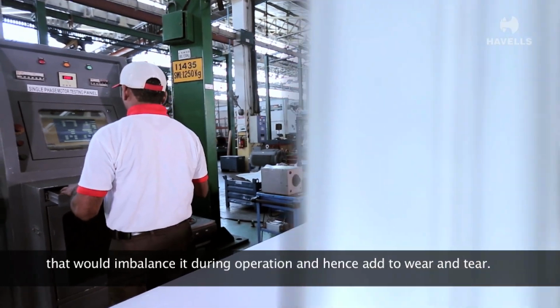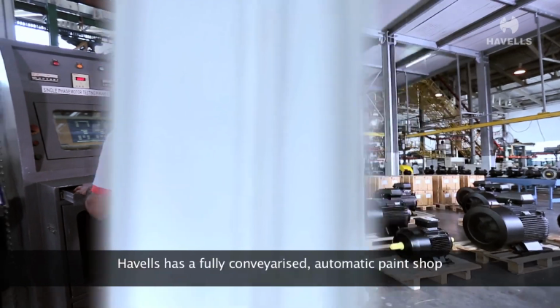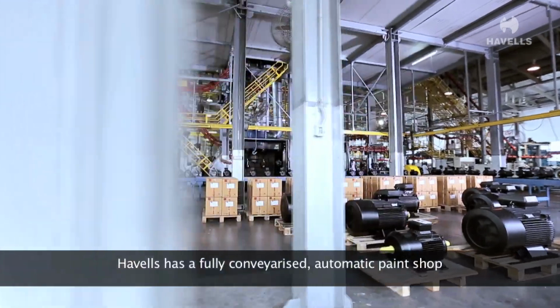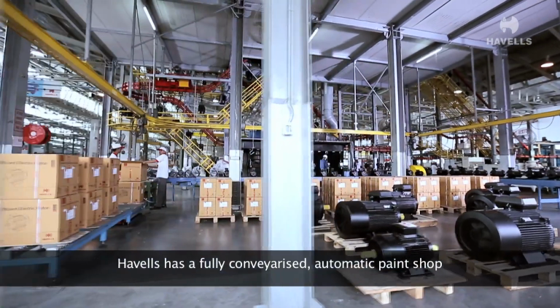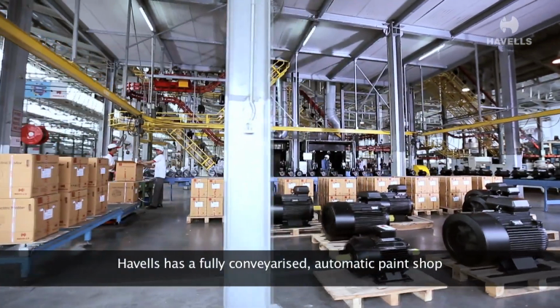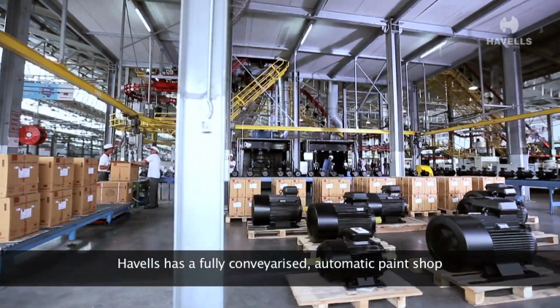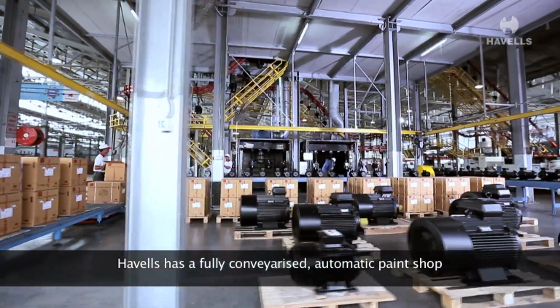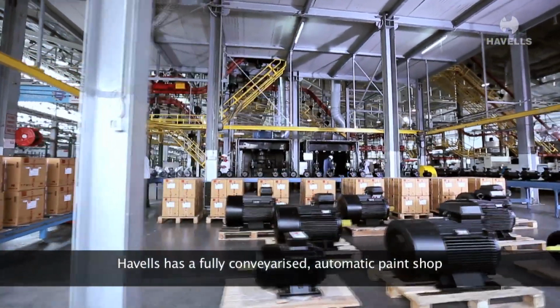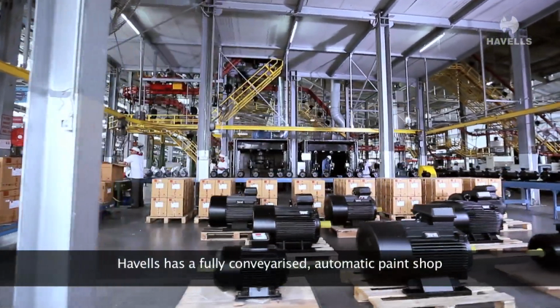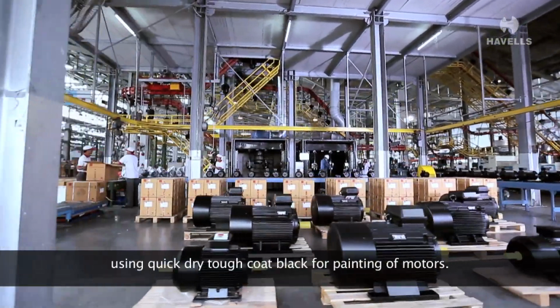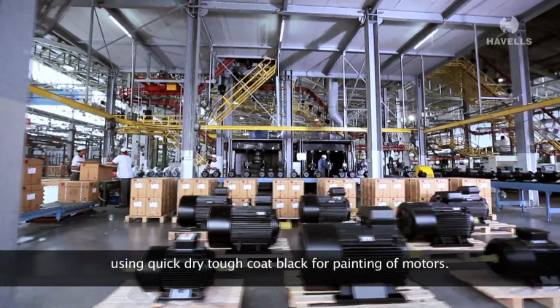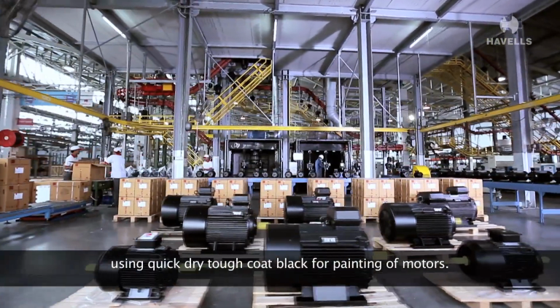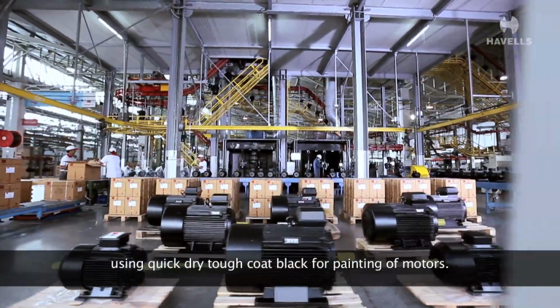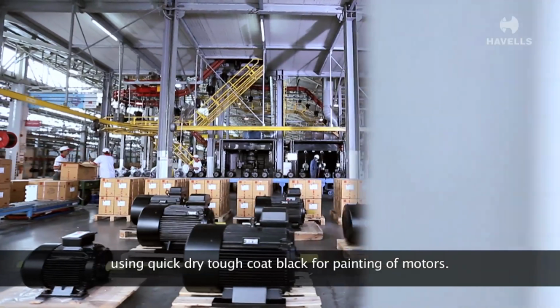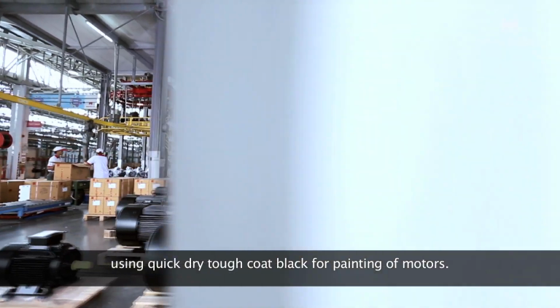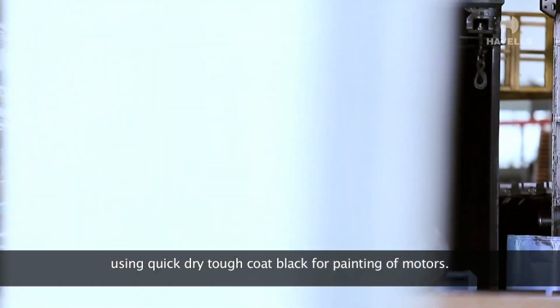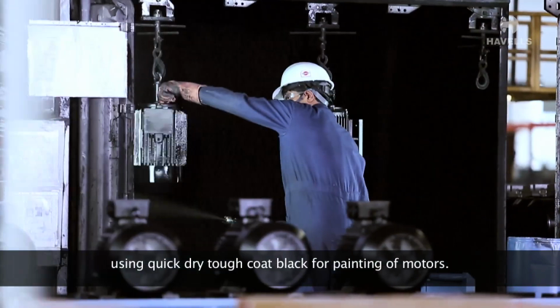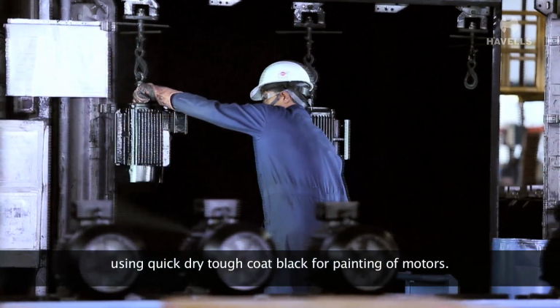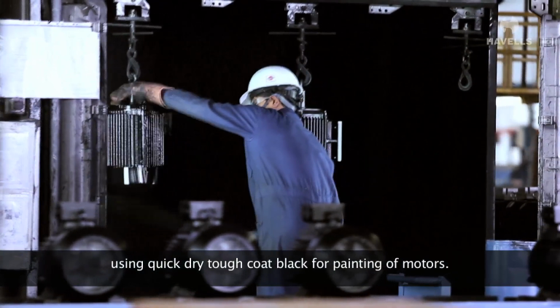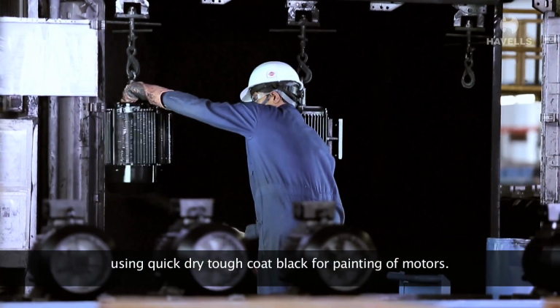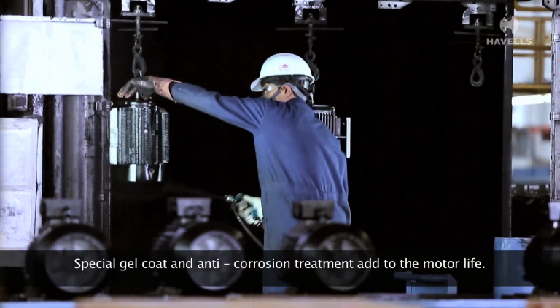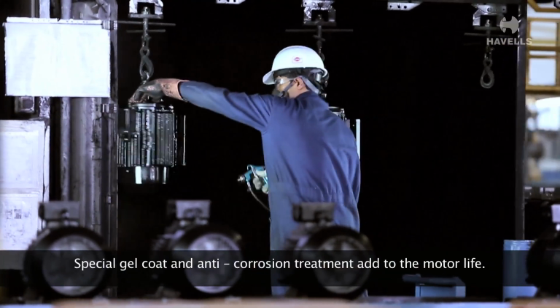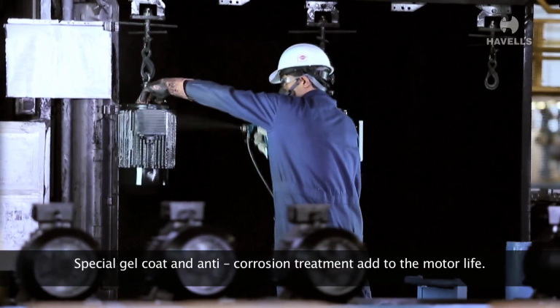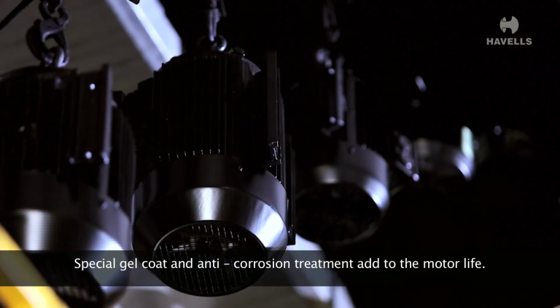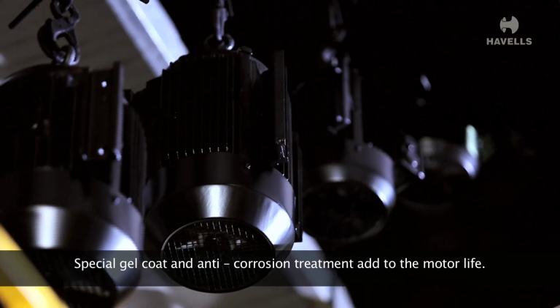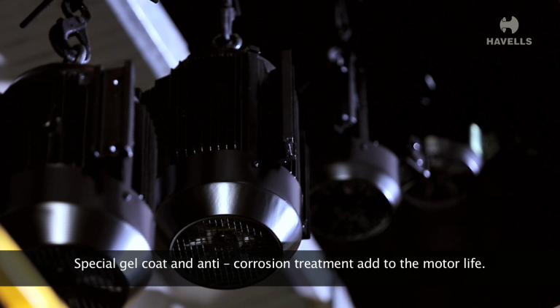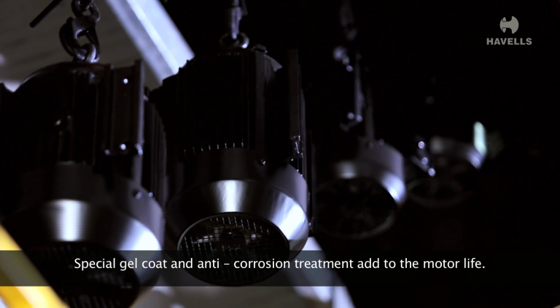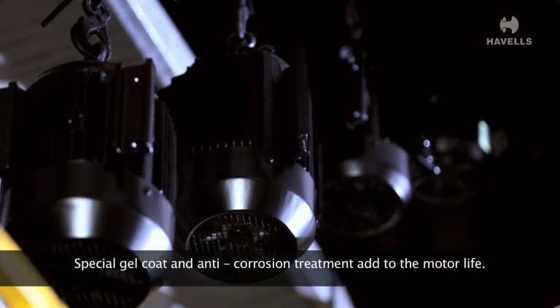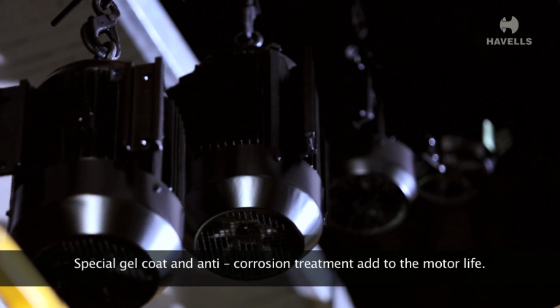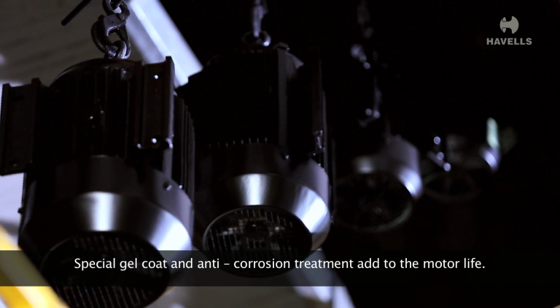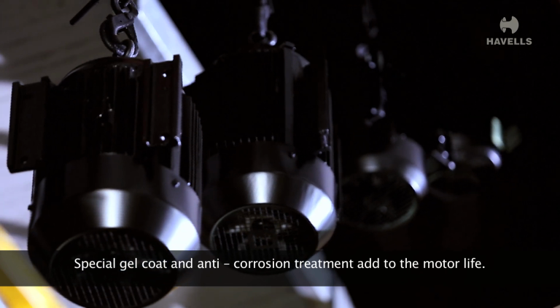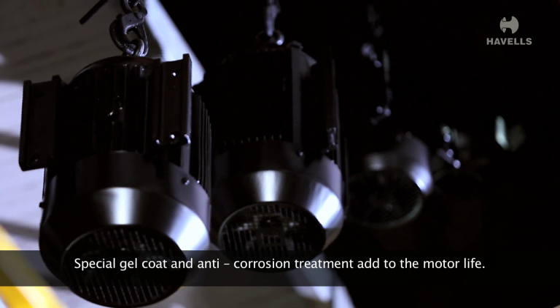Havels has a fully conveyorized automatic paint shop using quick-dry tough coat black for painting of motors. Special gel coat and anti-corrosion treatment add to the motor life.